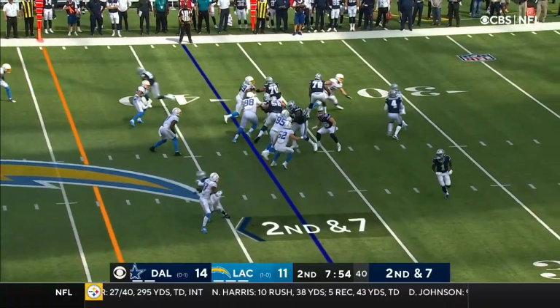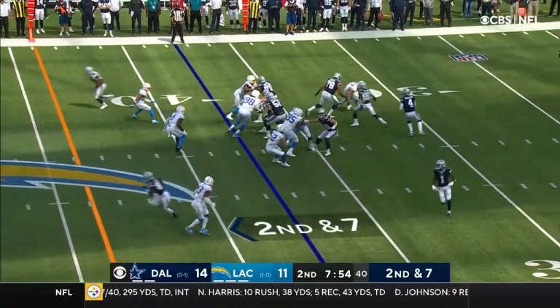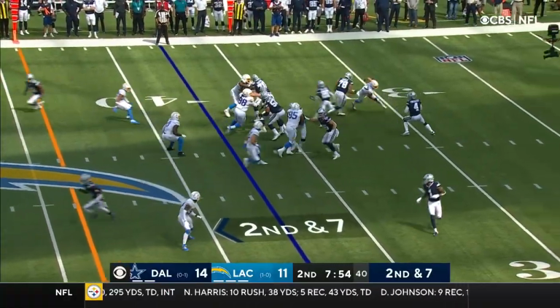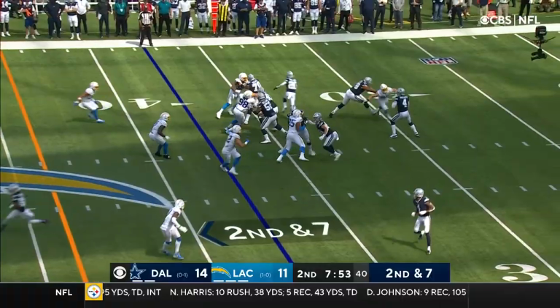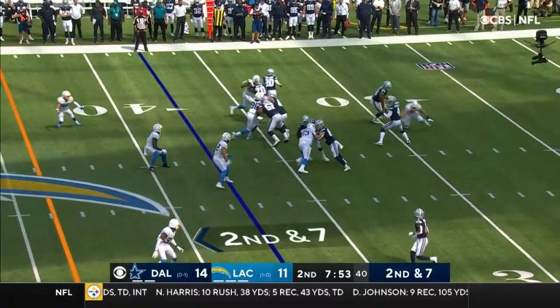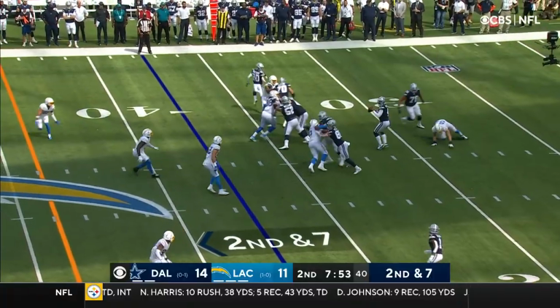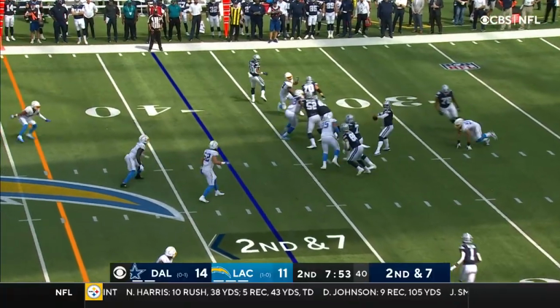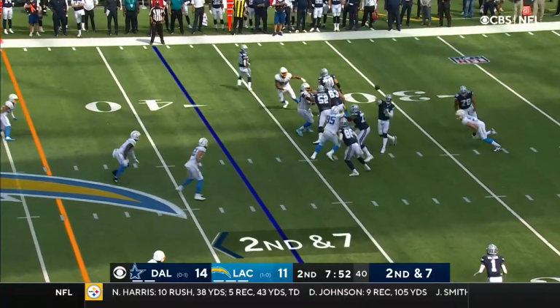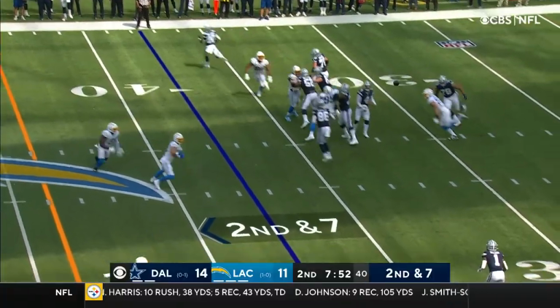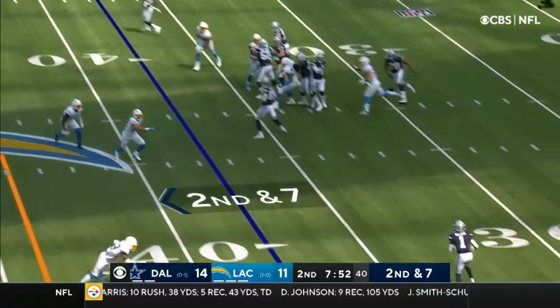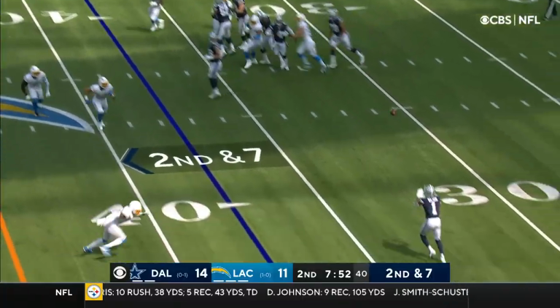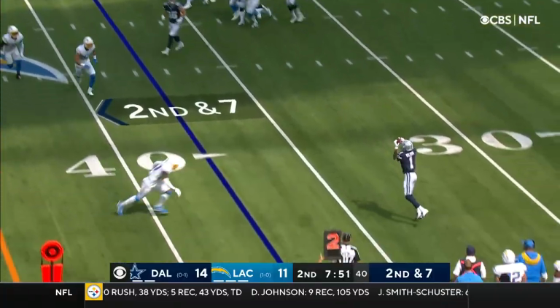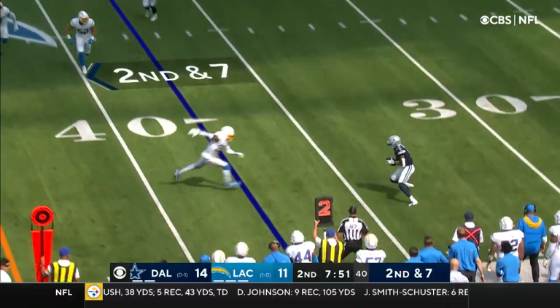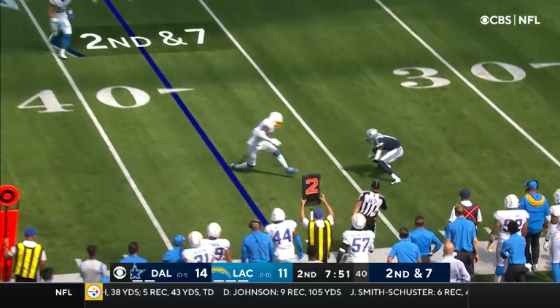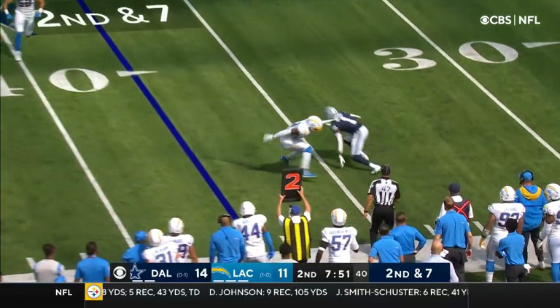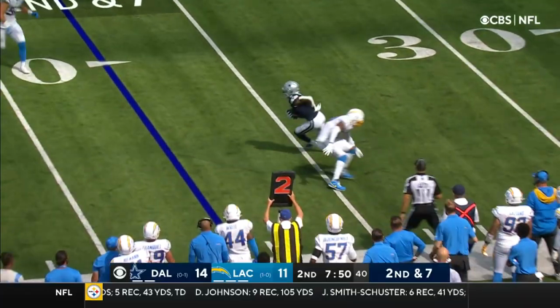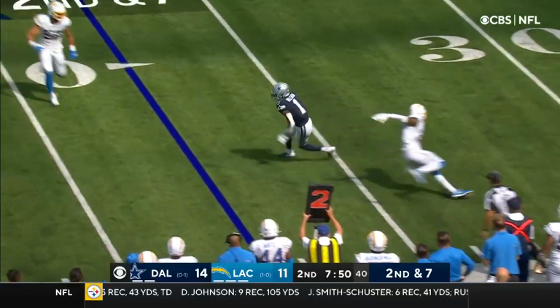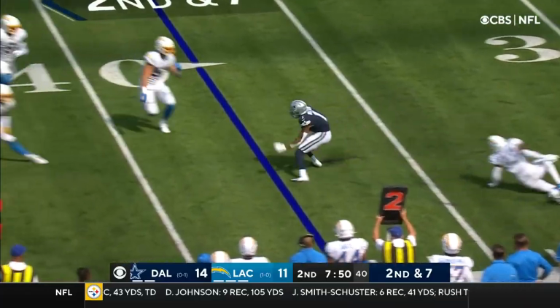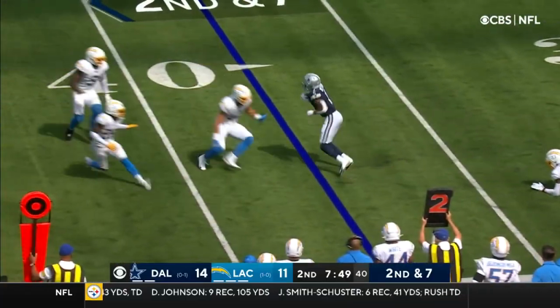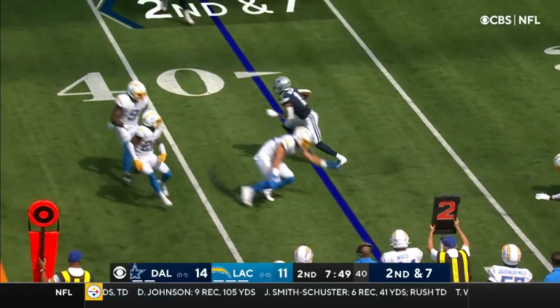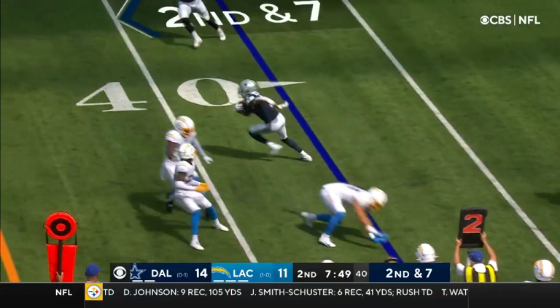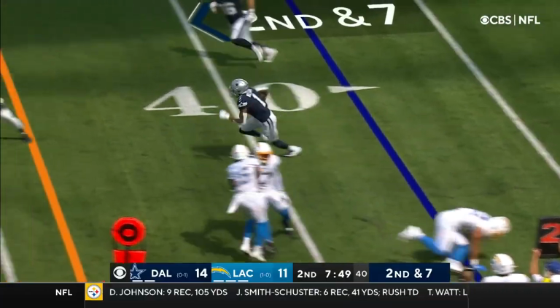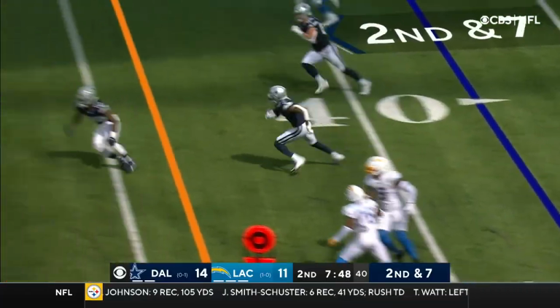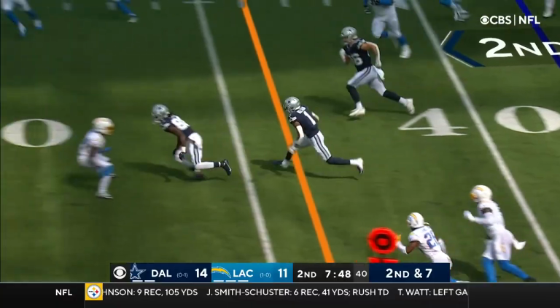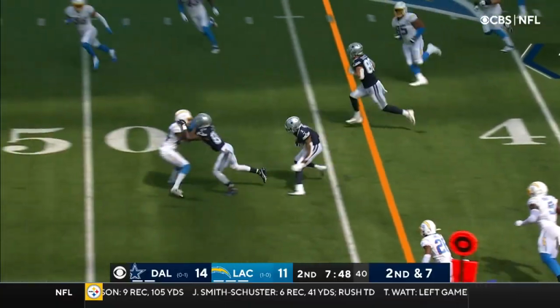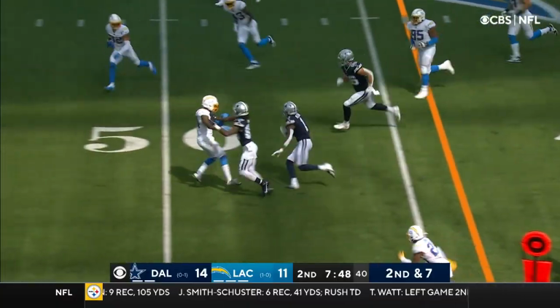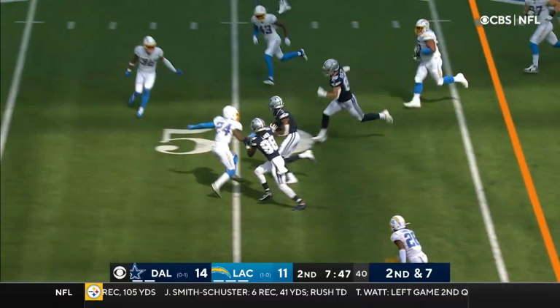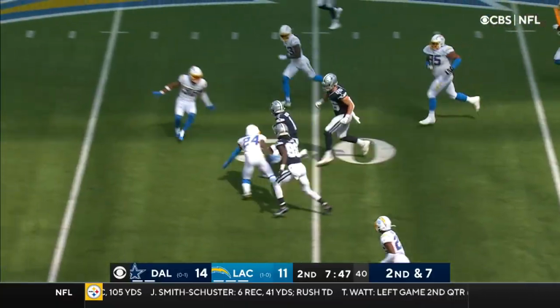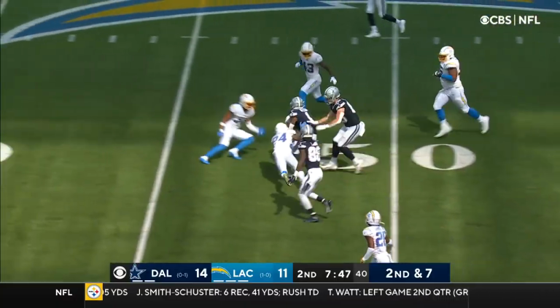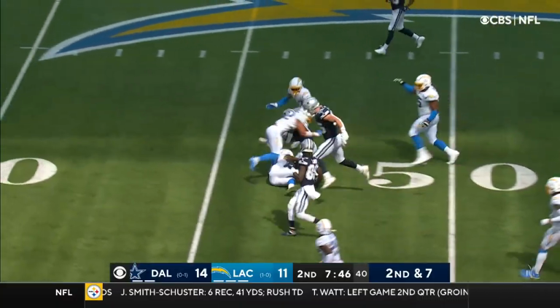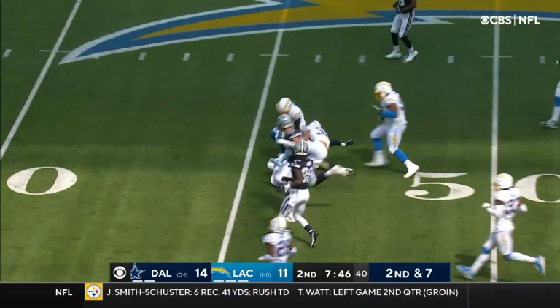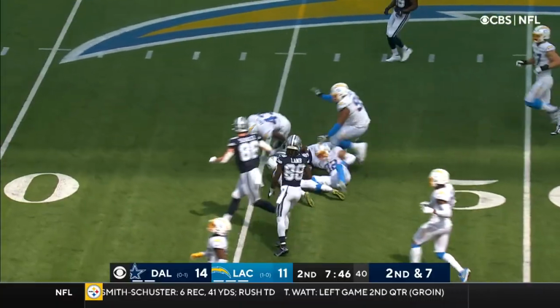Second and seven. To Wilson. We're going to make one miss, a second miss. Wilson.